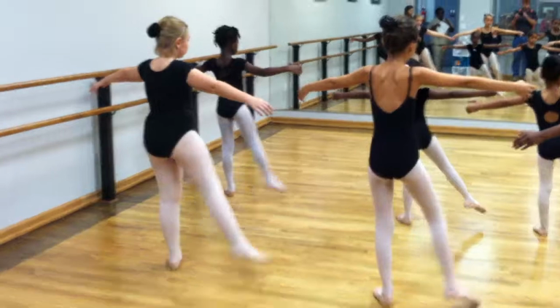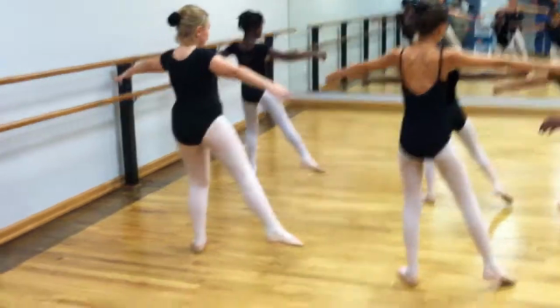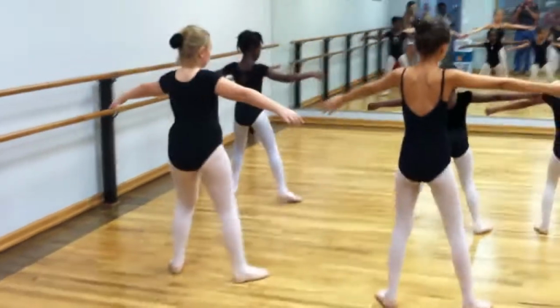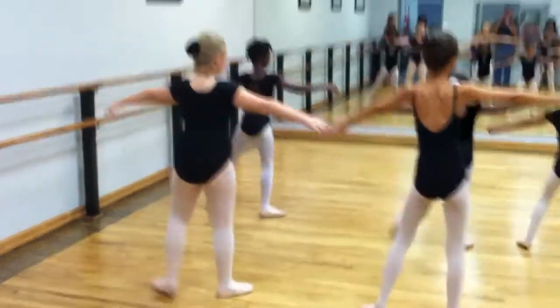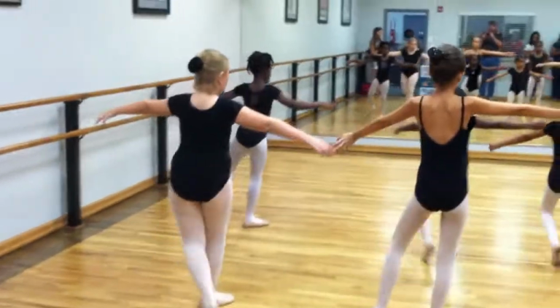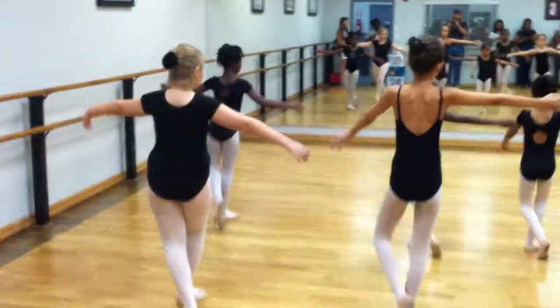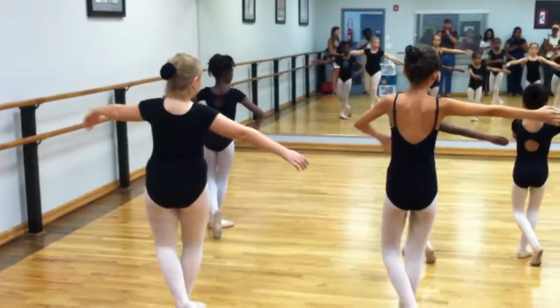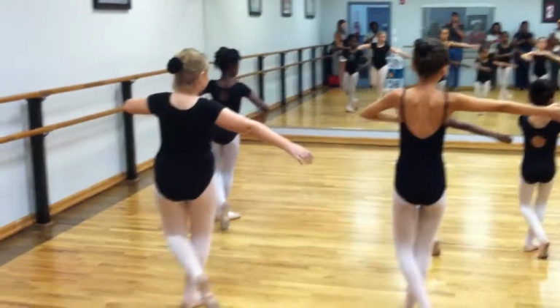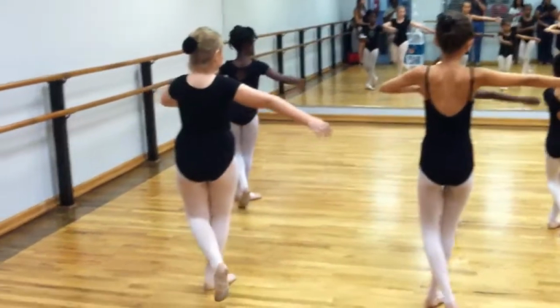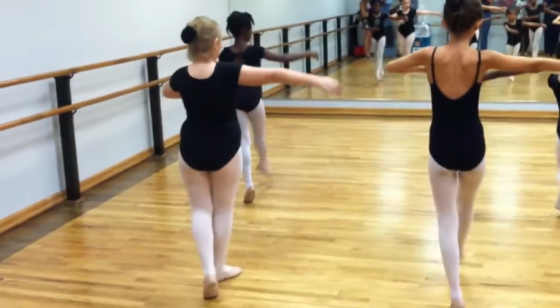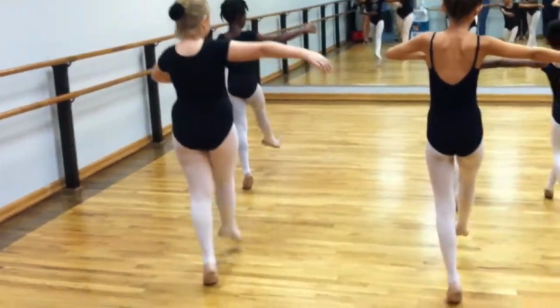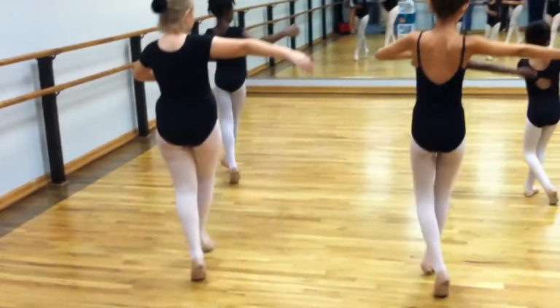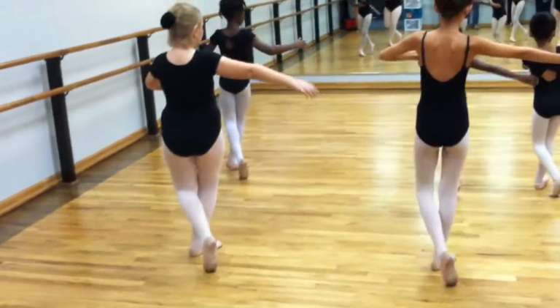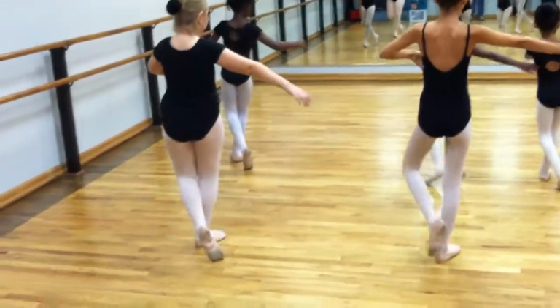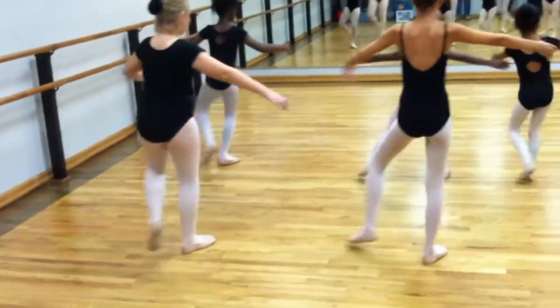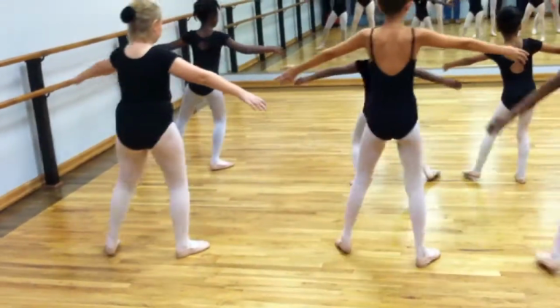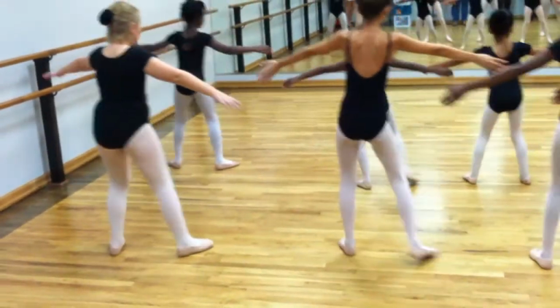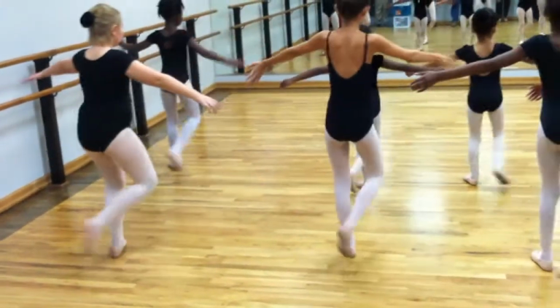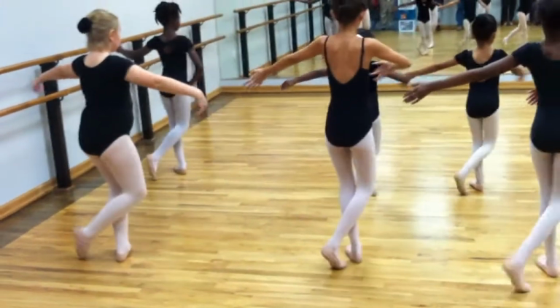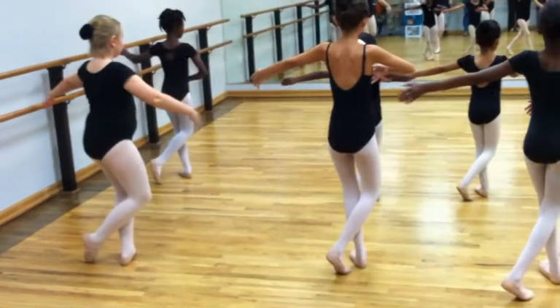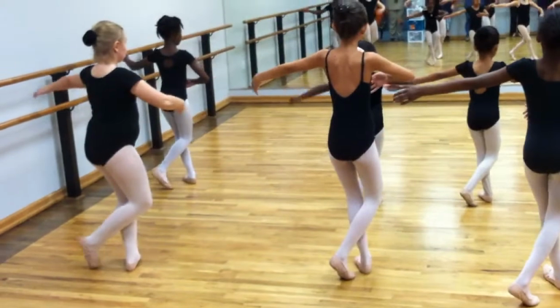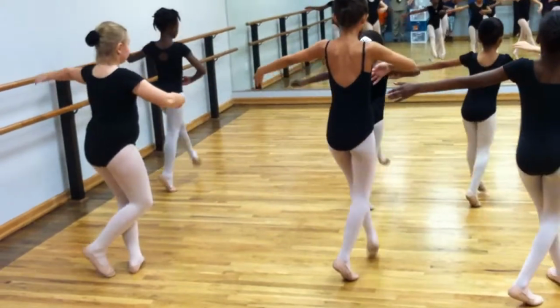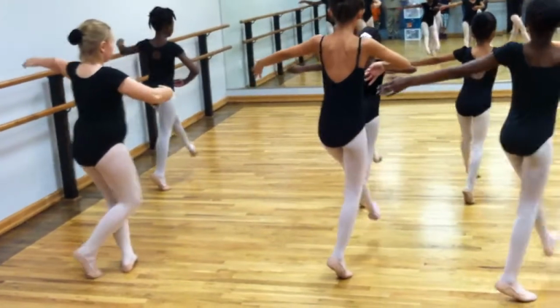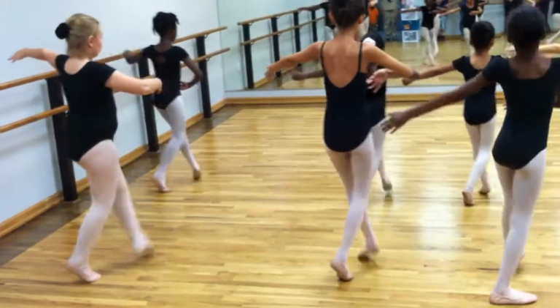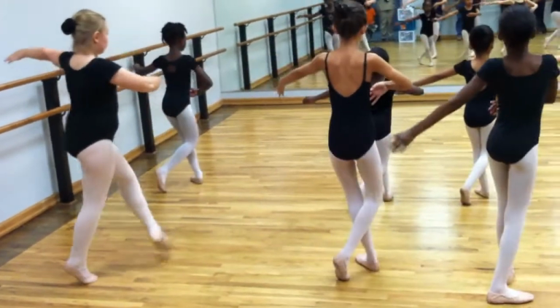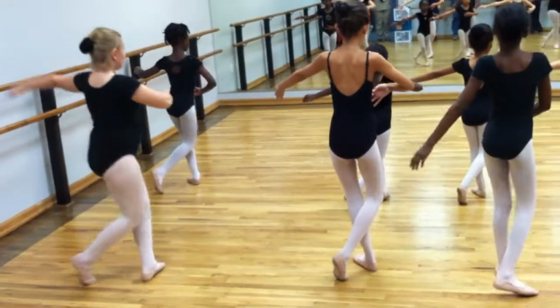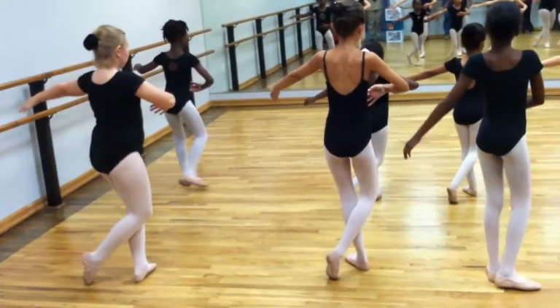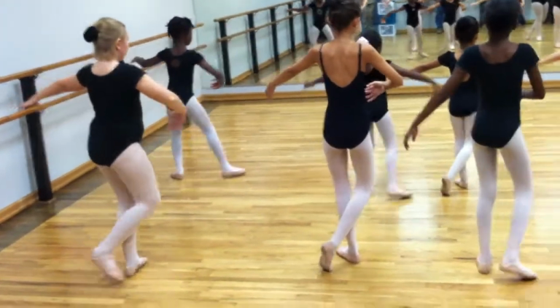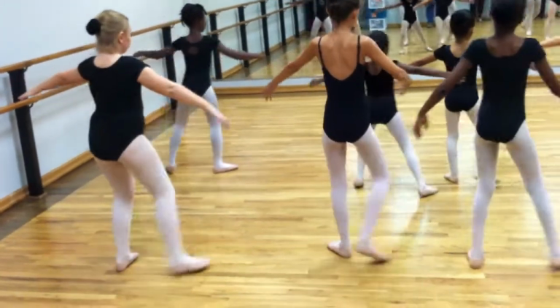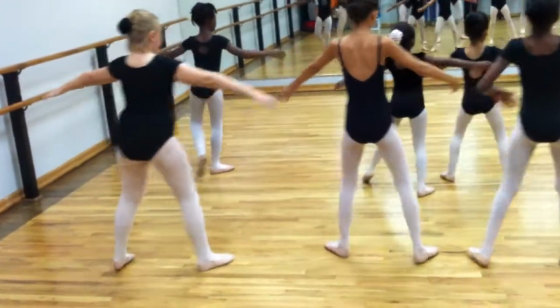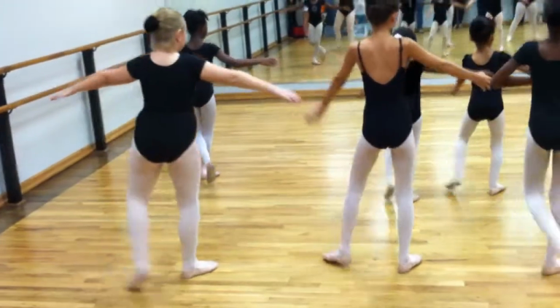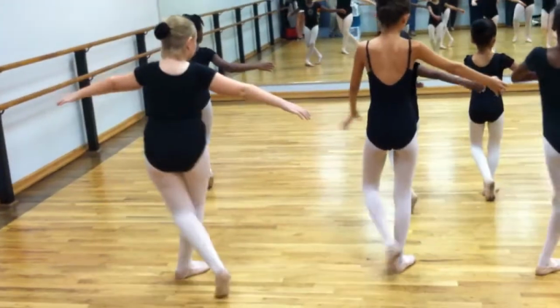Step, put it behind you. Up, down. Step, put it behind you. Up, down. Now step, put it behind you.